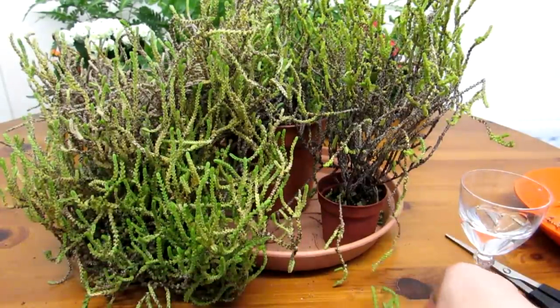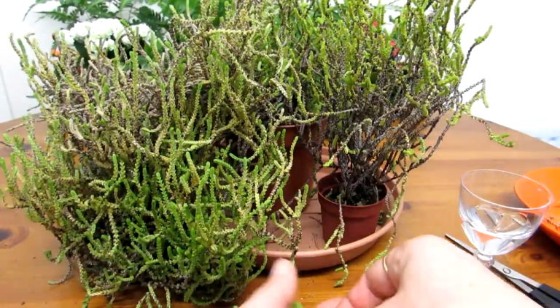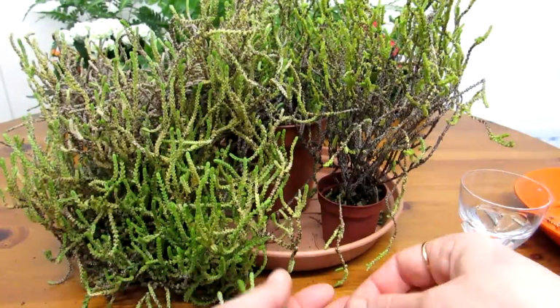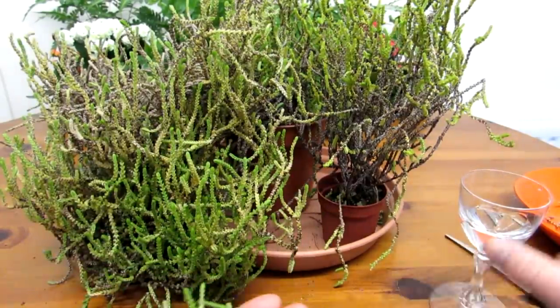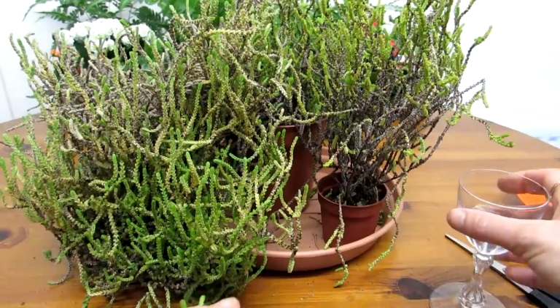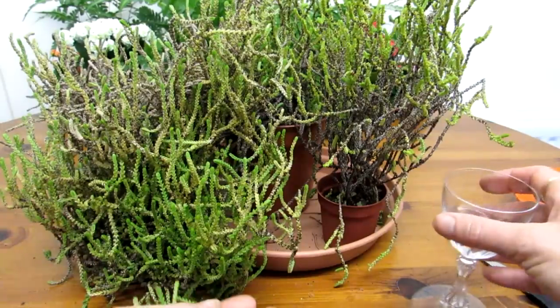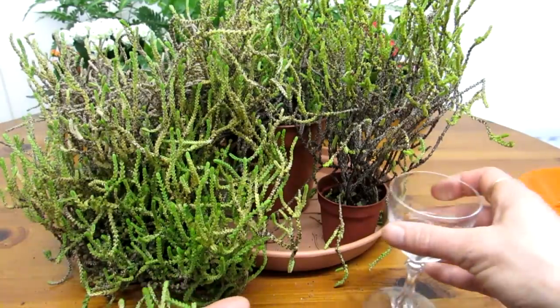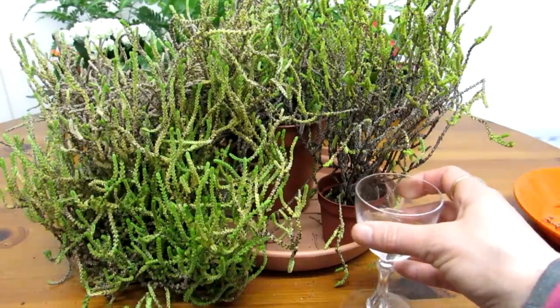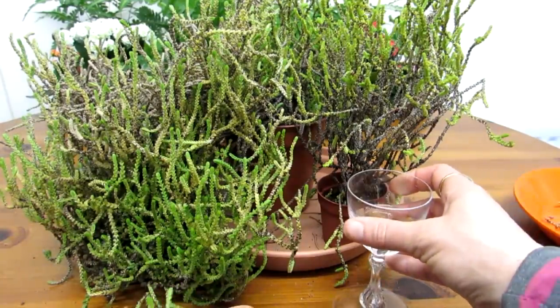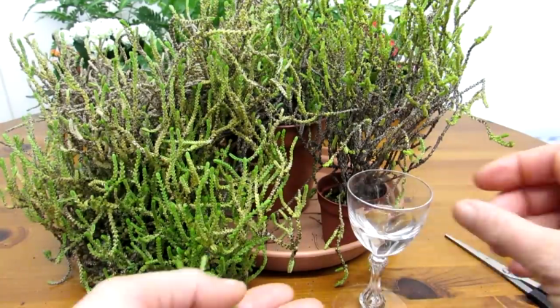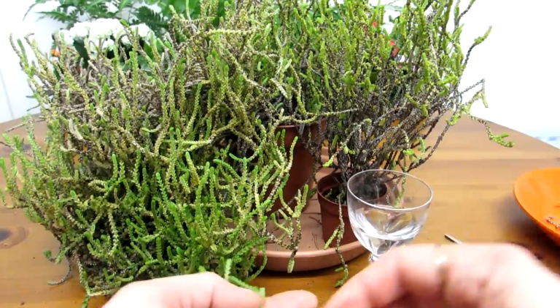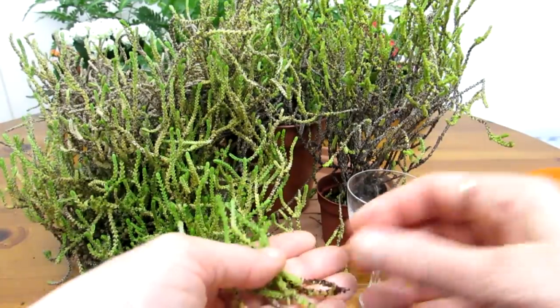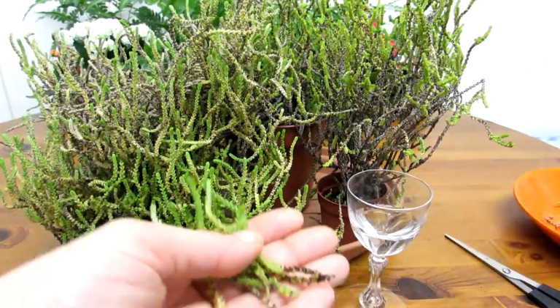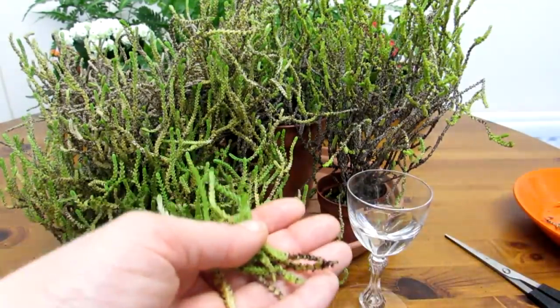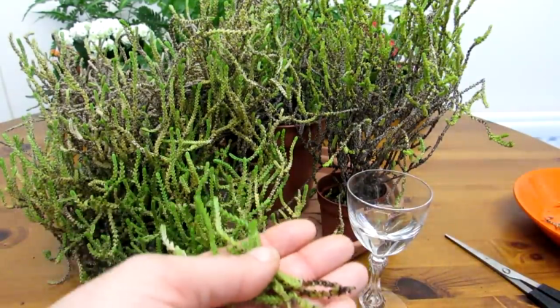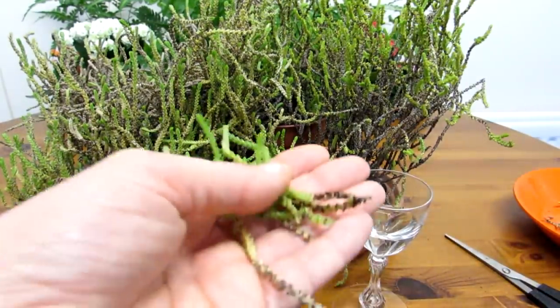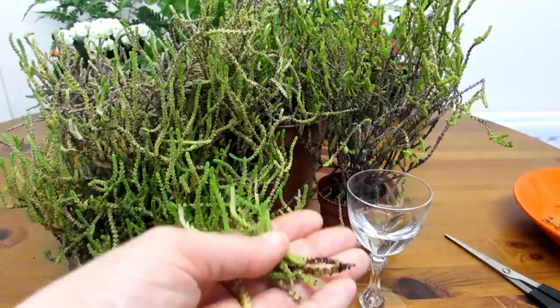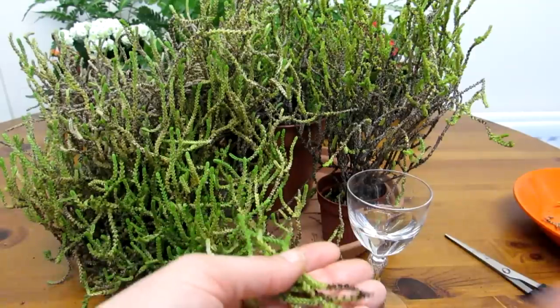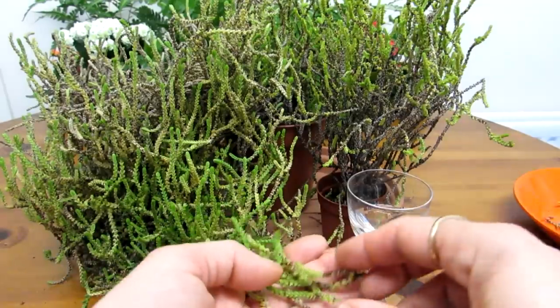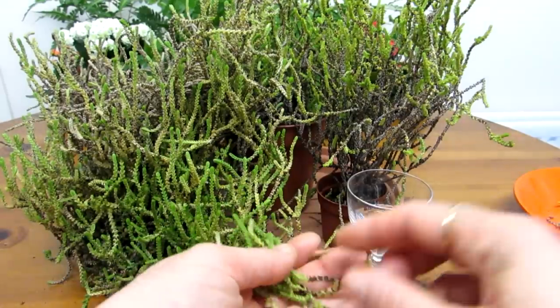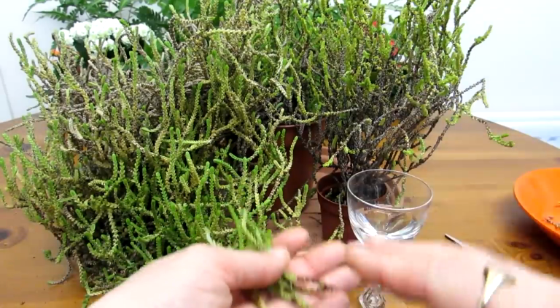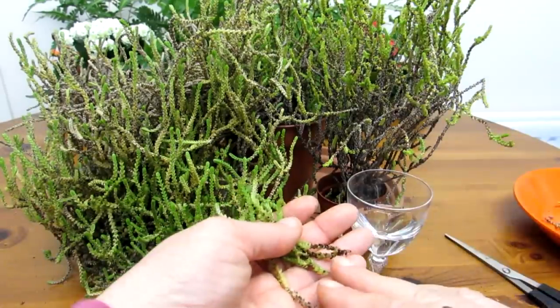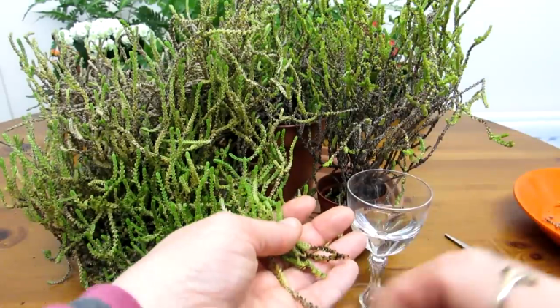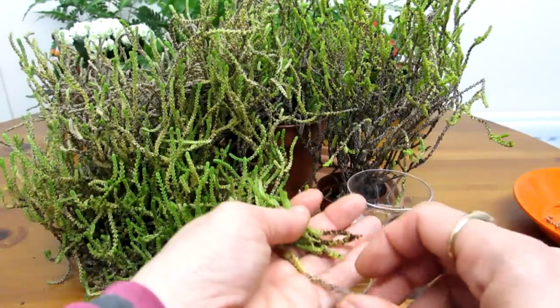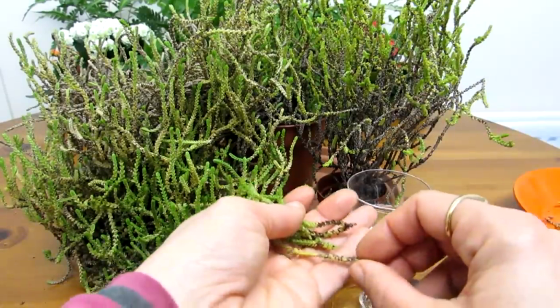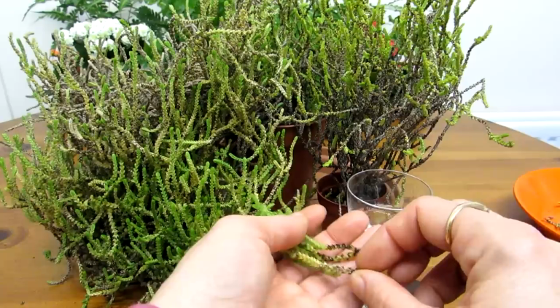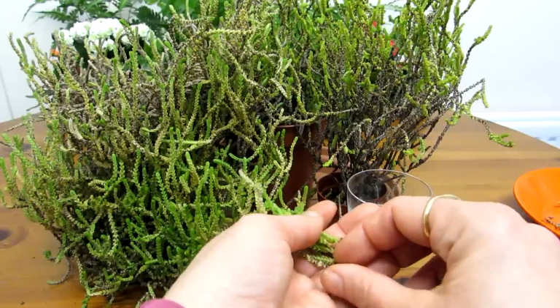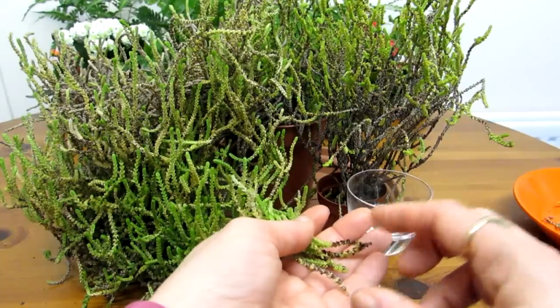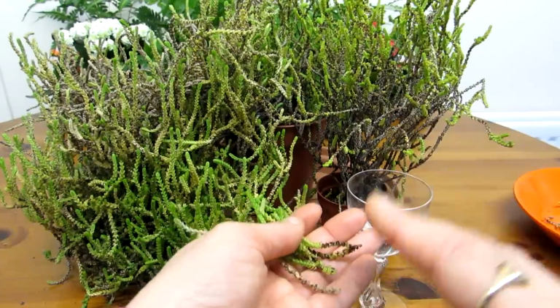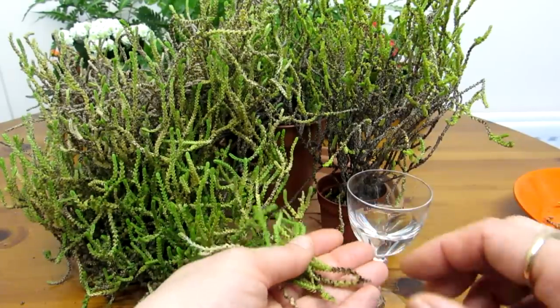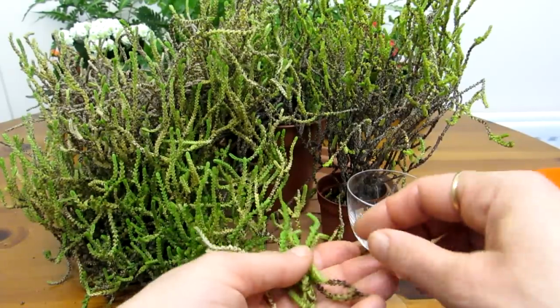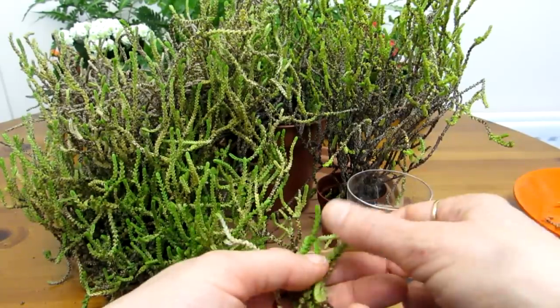So there are some cuttings here and I've put them in a little jar of water. I like to personally root these in water — I find it easier. You can insert them straight into soil in a pot and water them, and they root very, very easily.